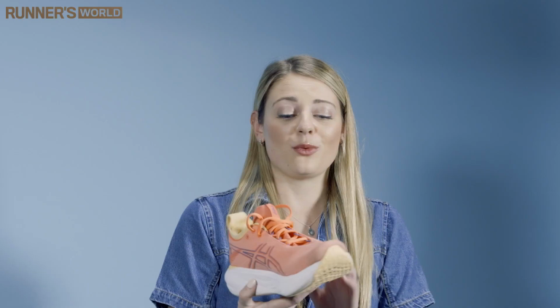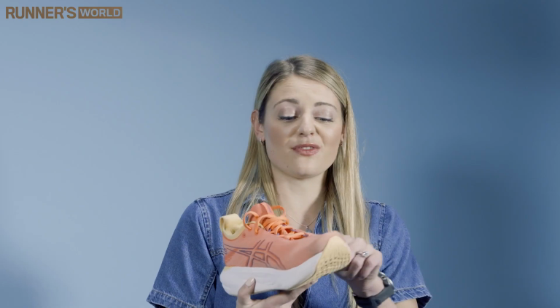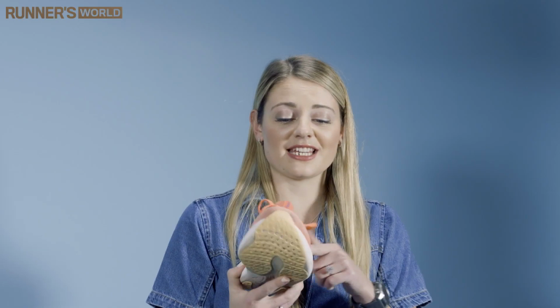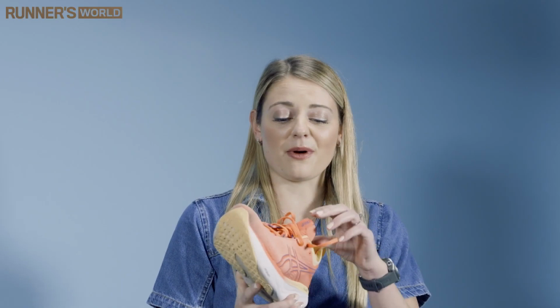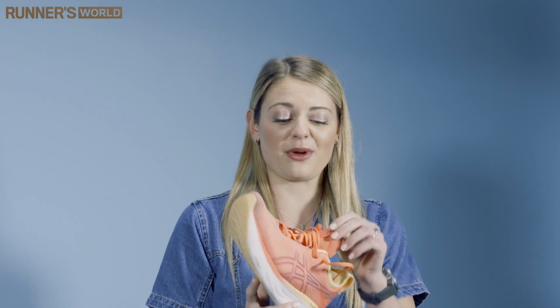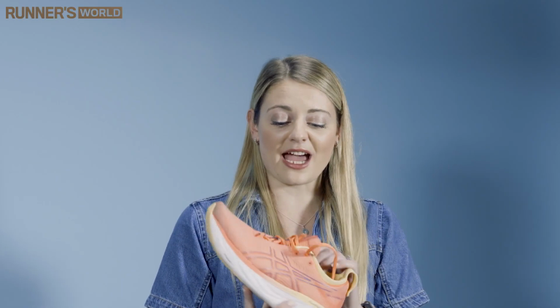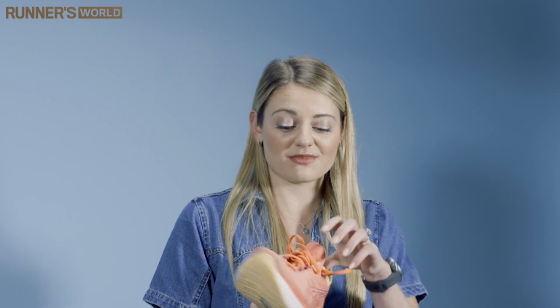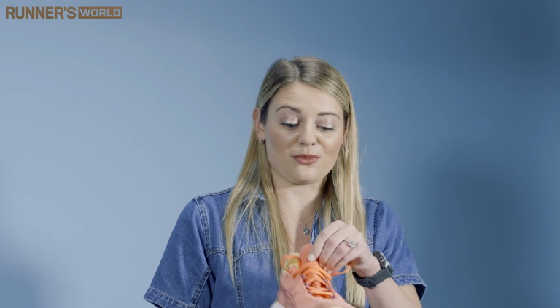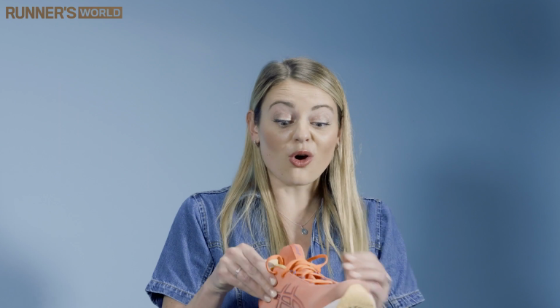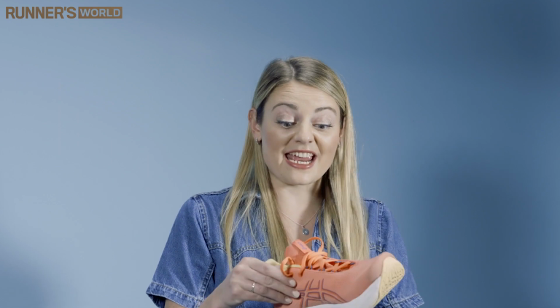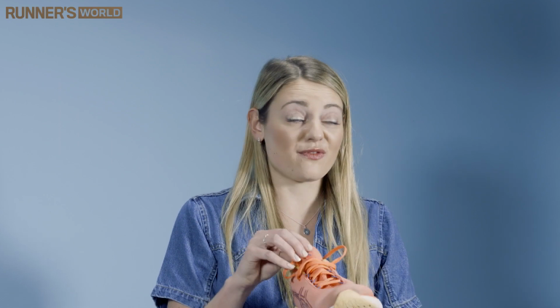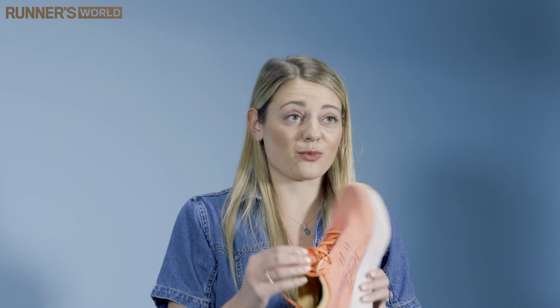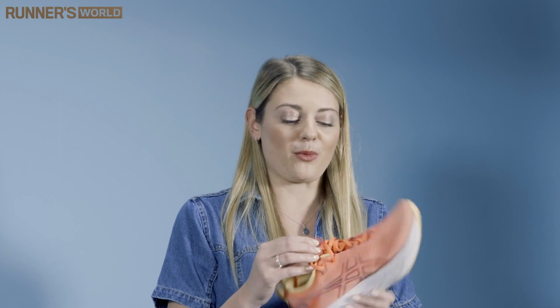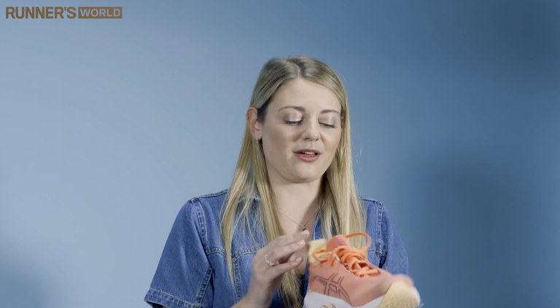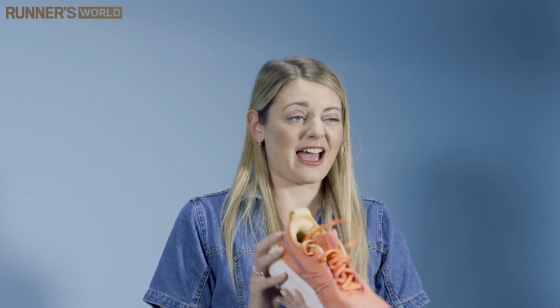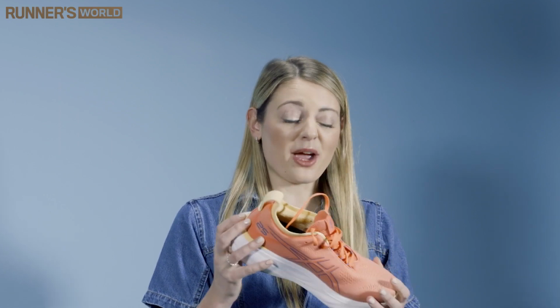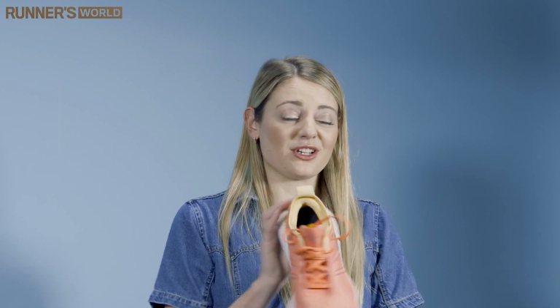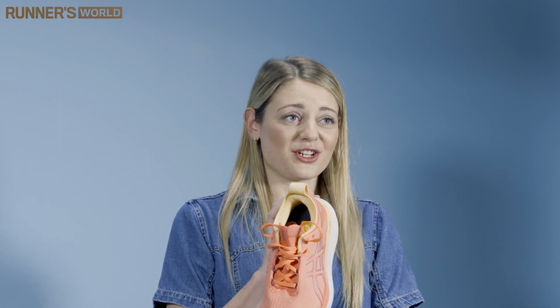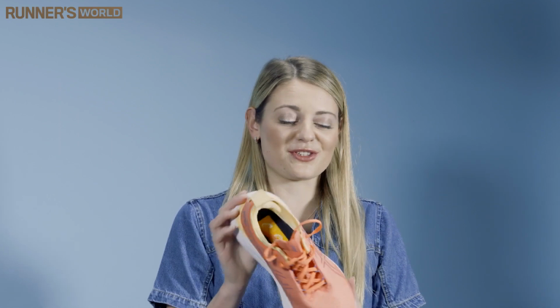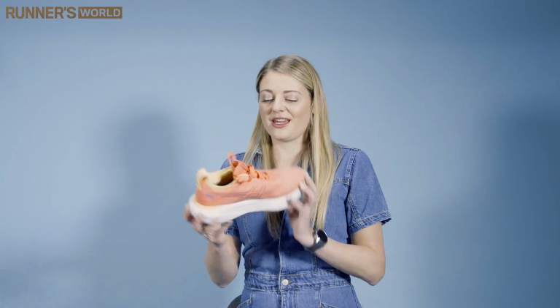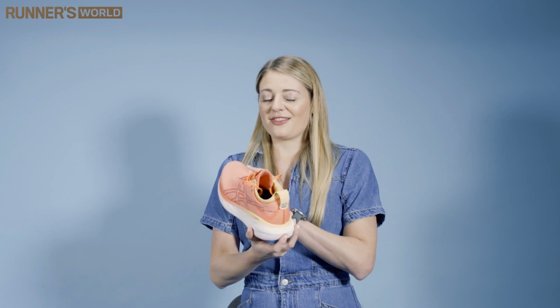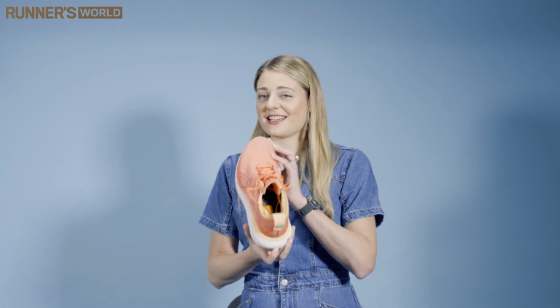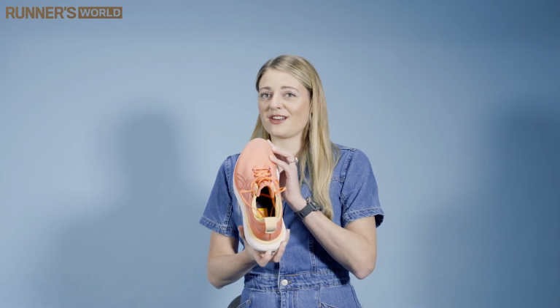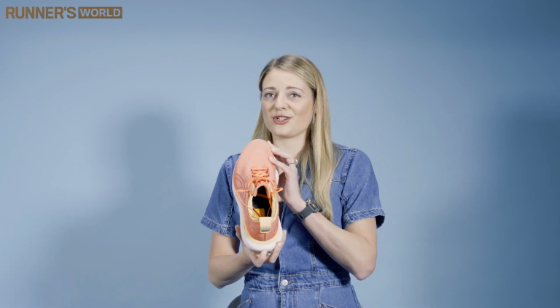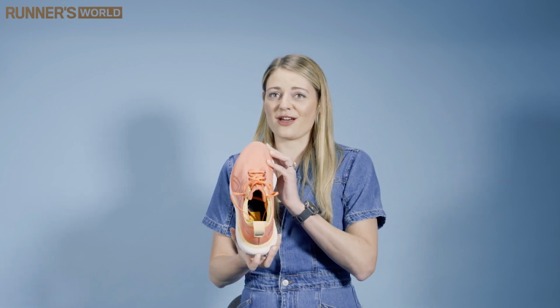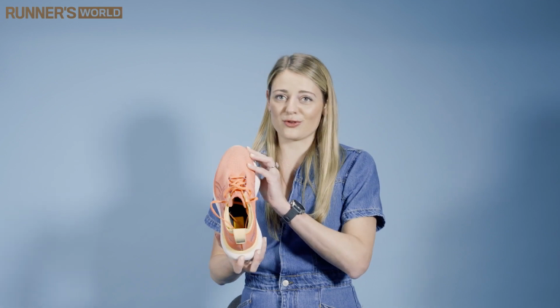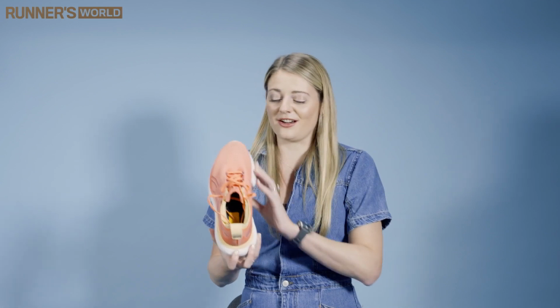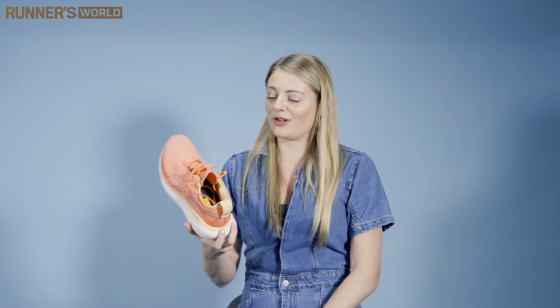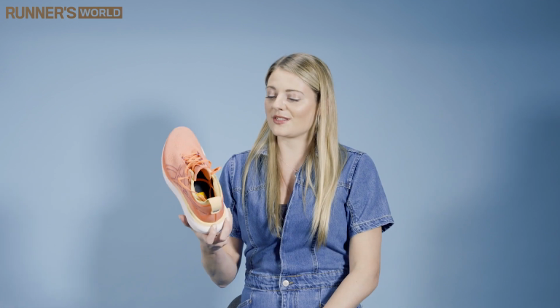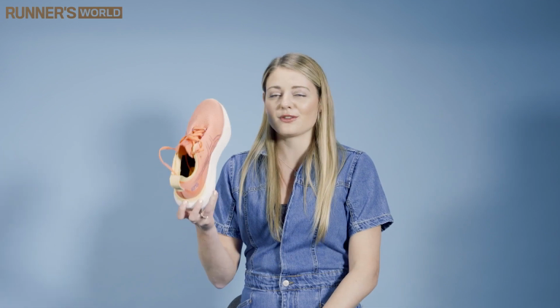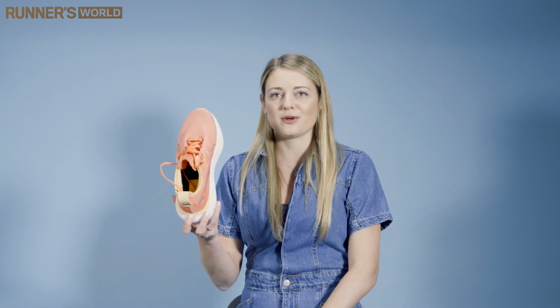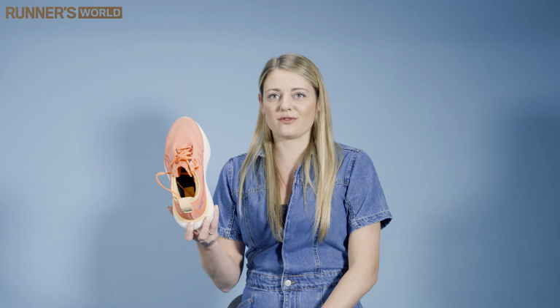We love the knitted upper, and we loved how locked in they felt when we were wearing them. They're quite modern looking too, so these are definitely a shoe you should have on your radar if you're looking for something super comfortable.